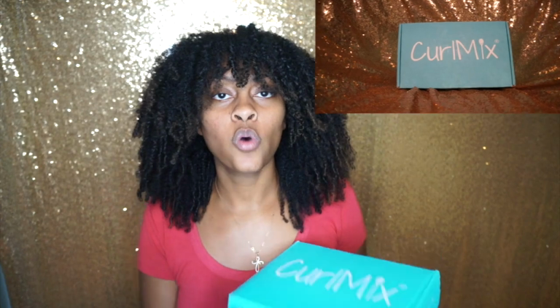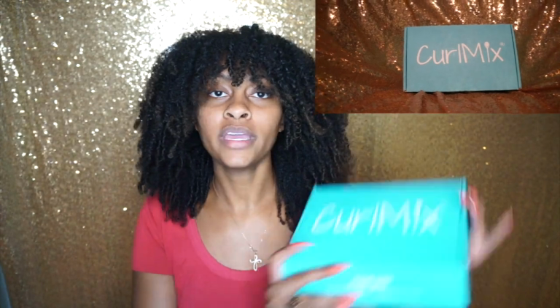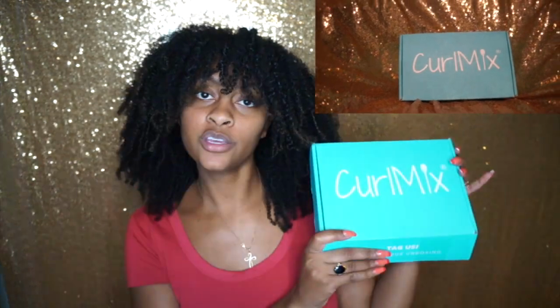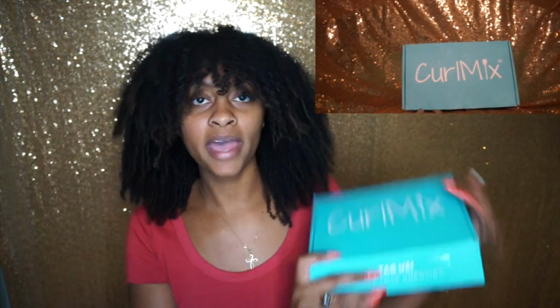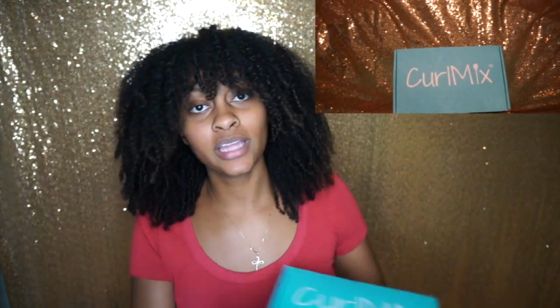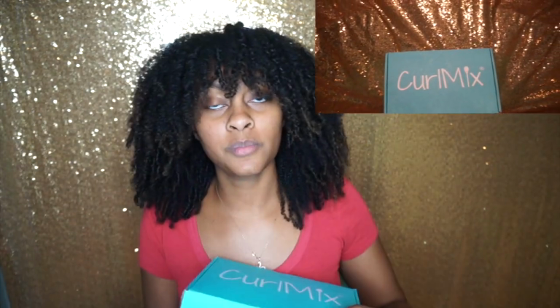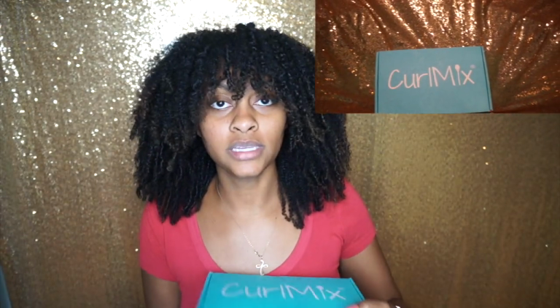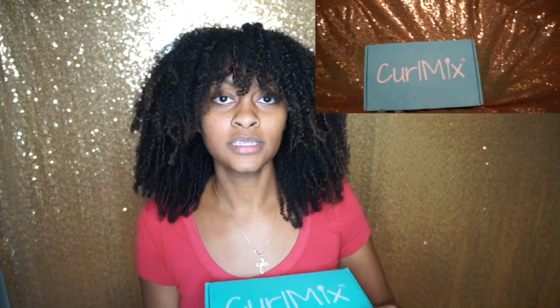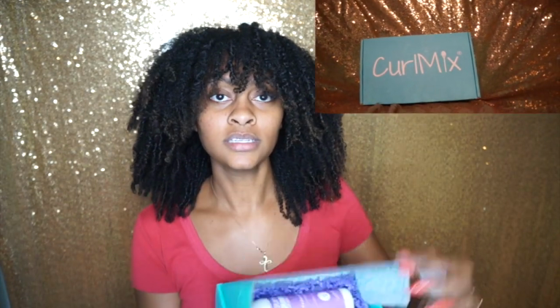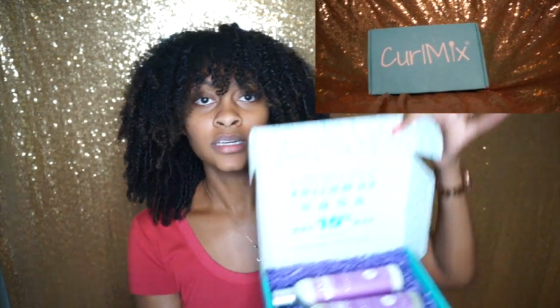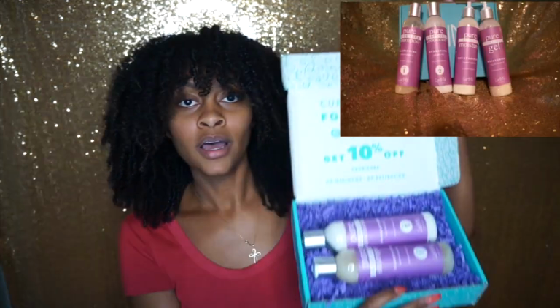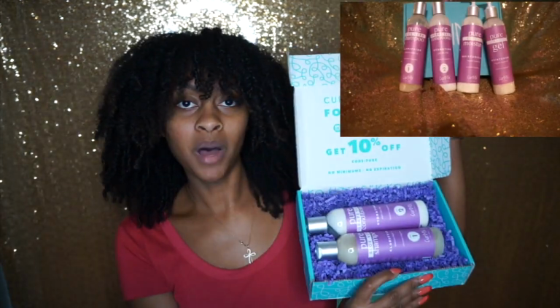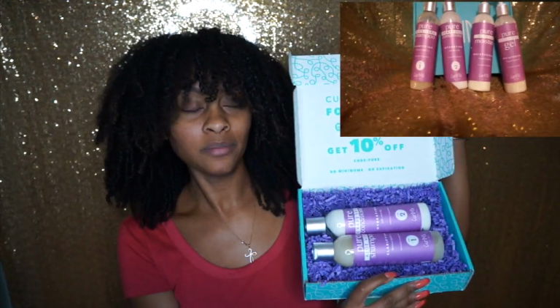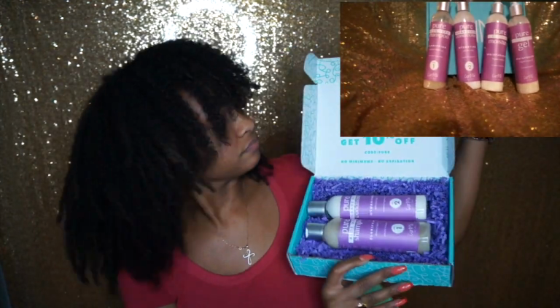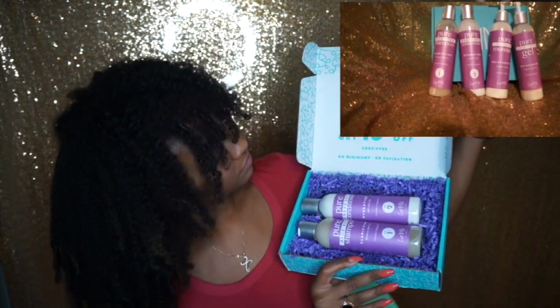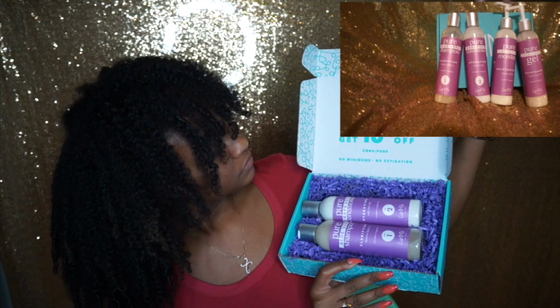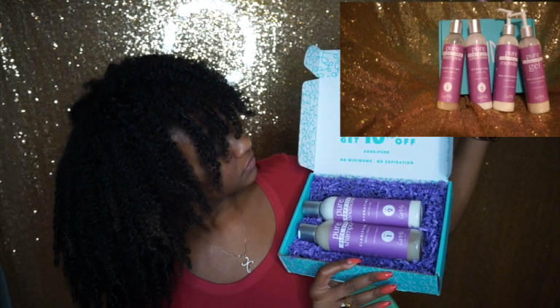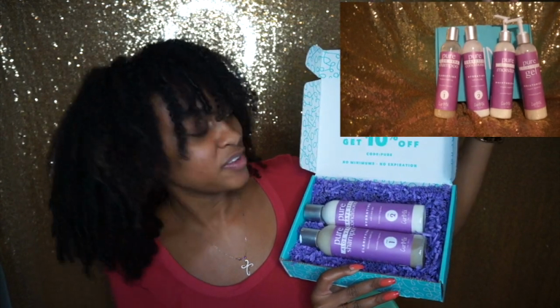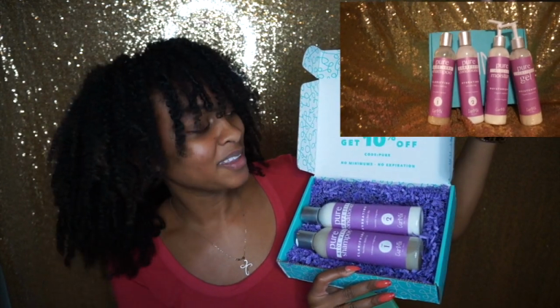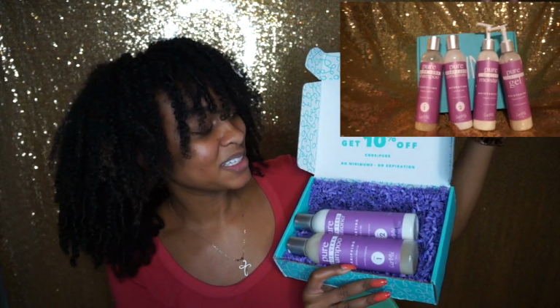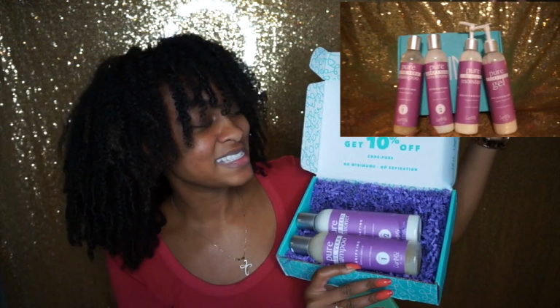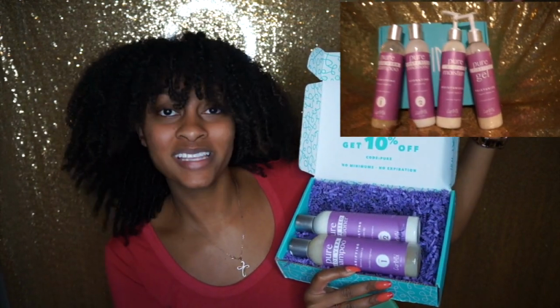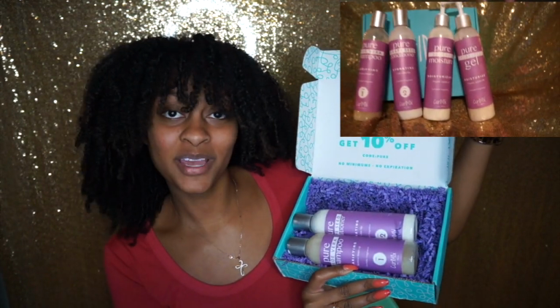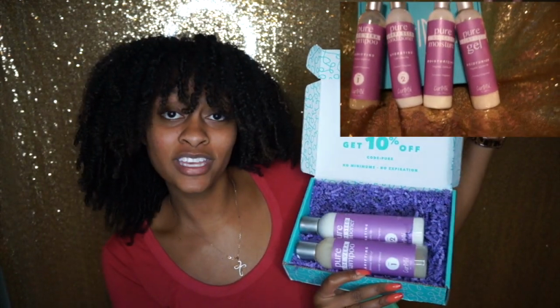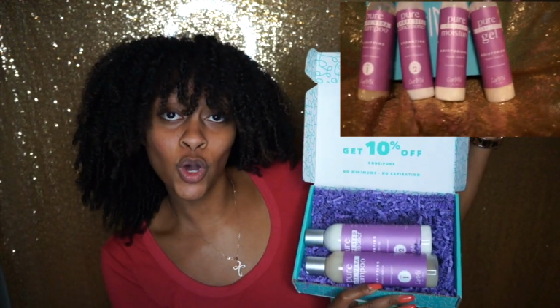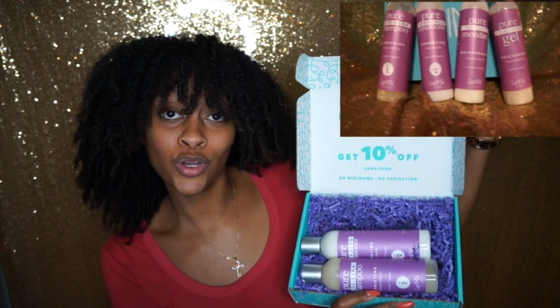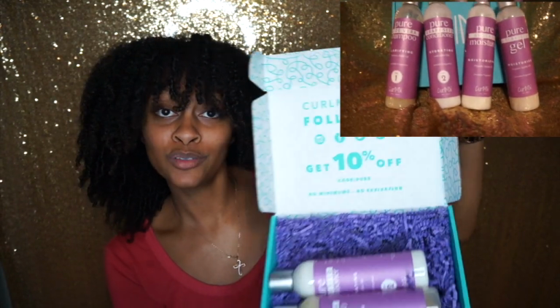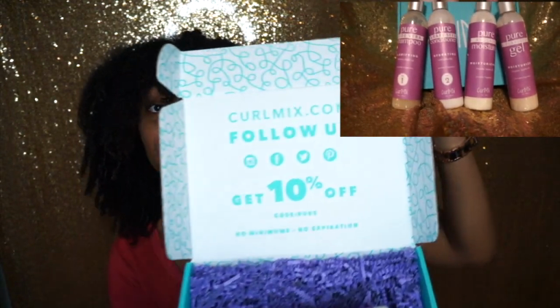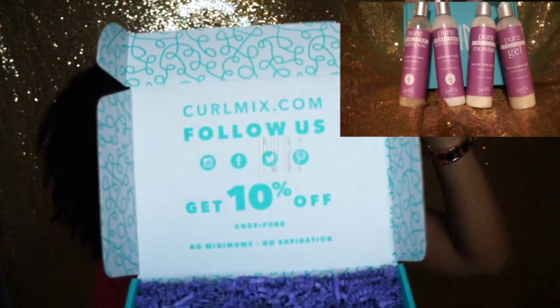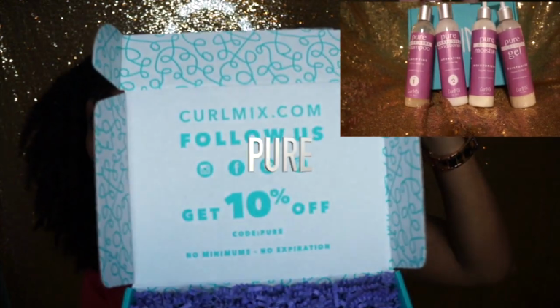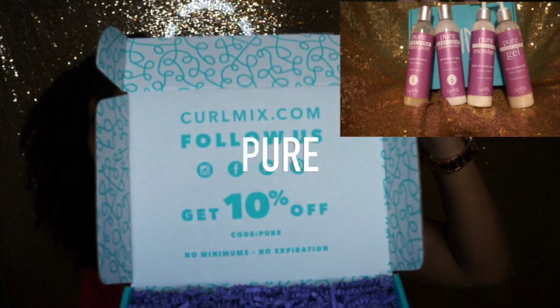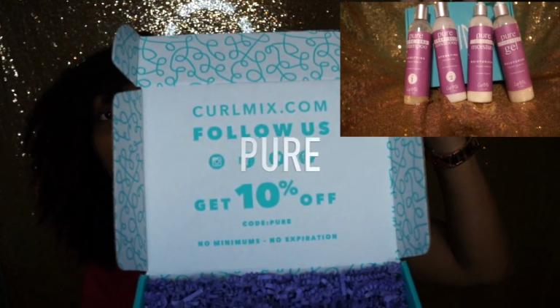Here's the cute little packaging that it comes in. If you follow them you can get 10% off by using the code PURE.